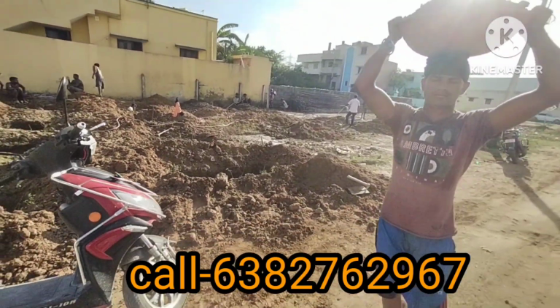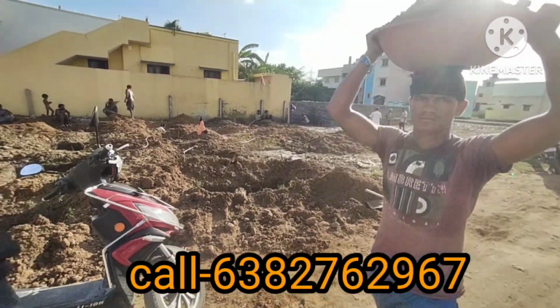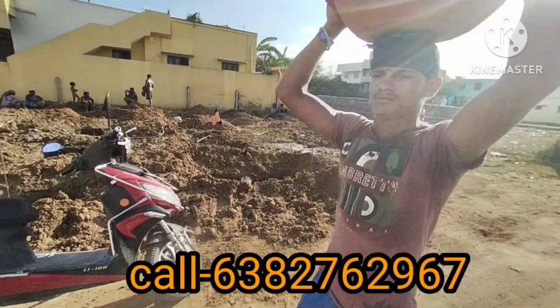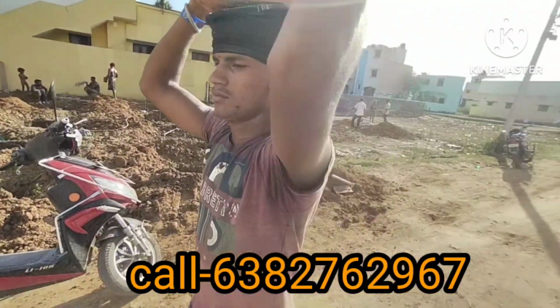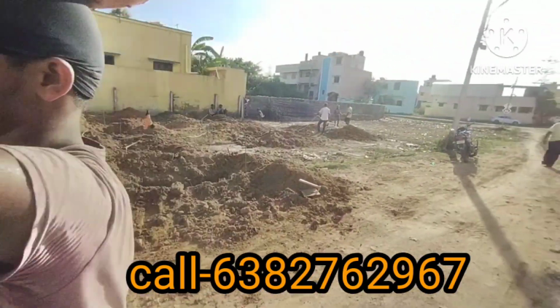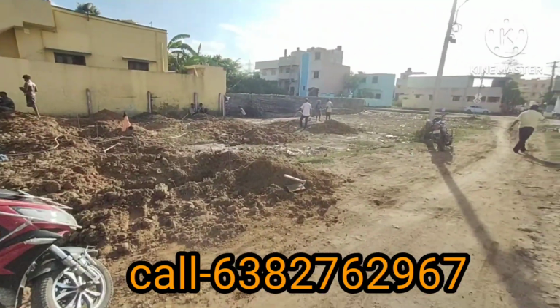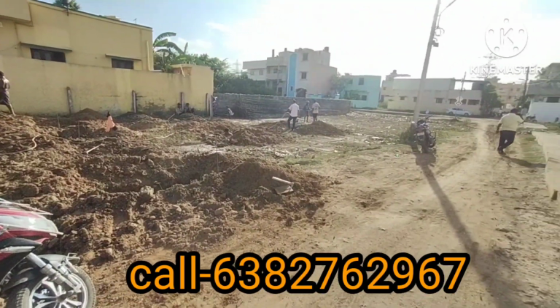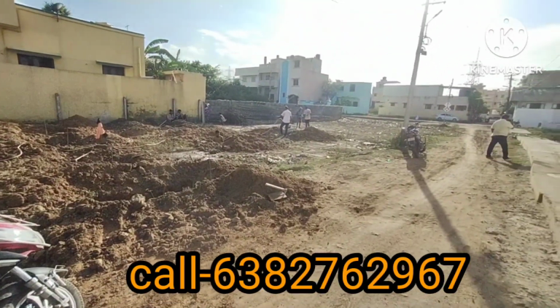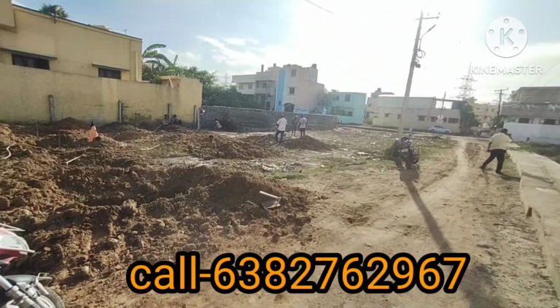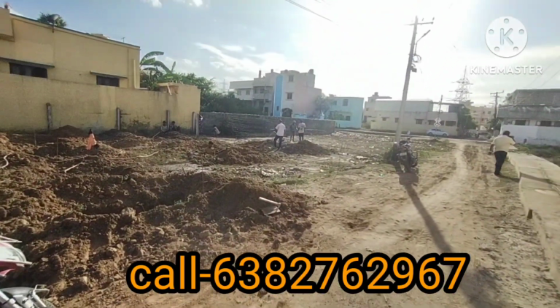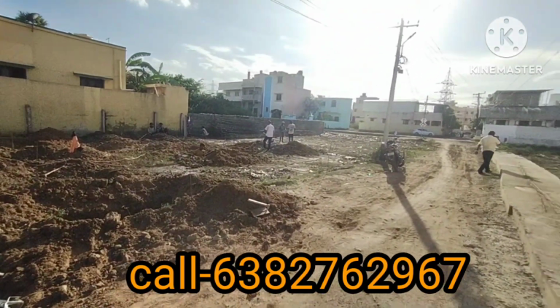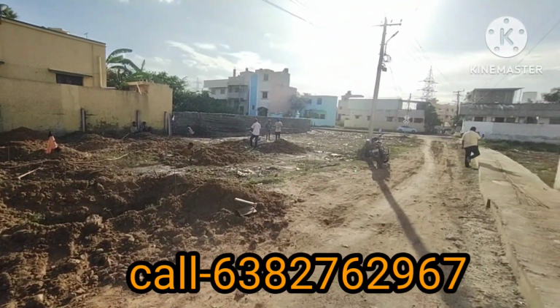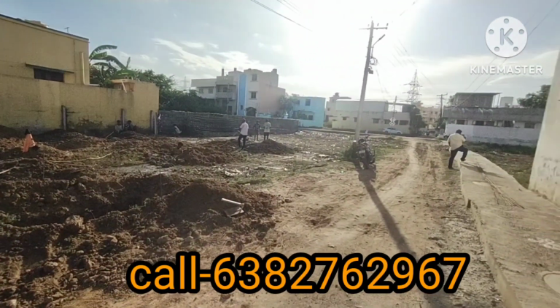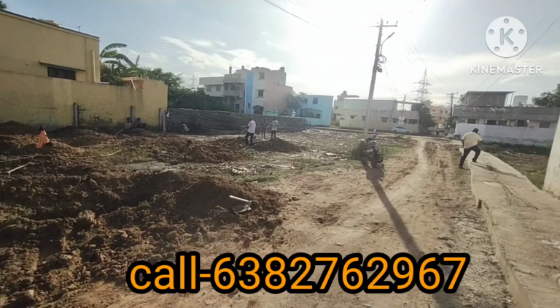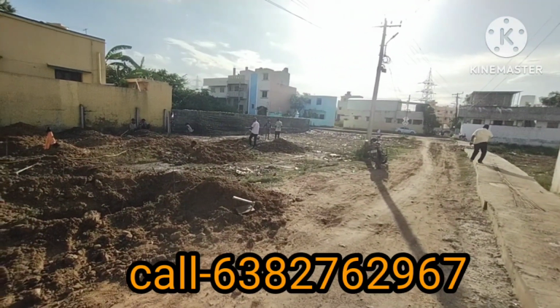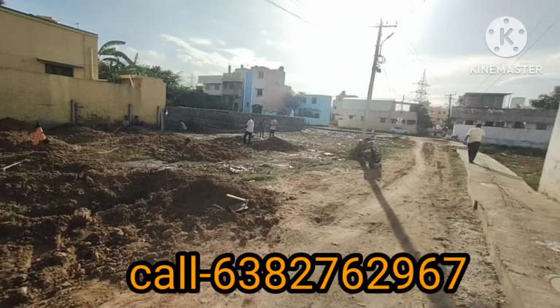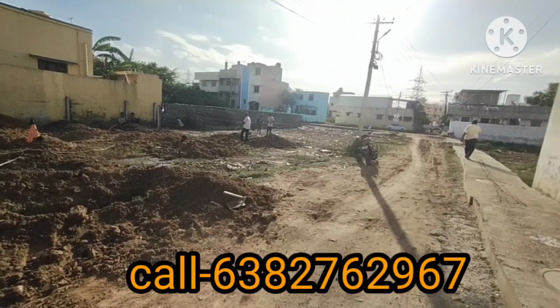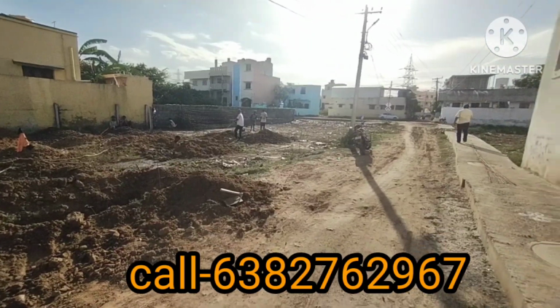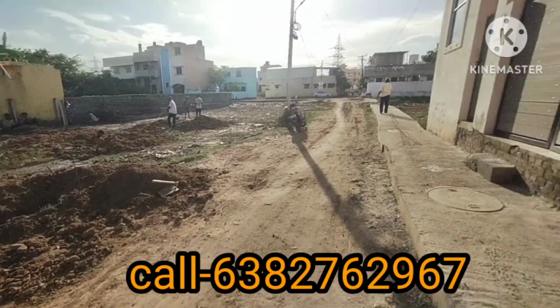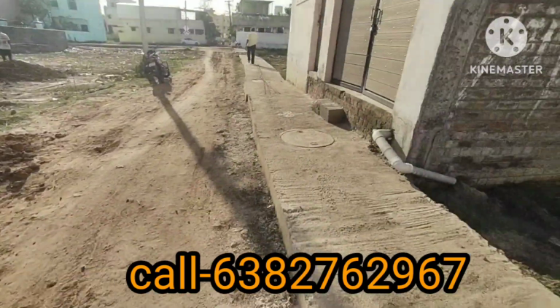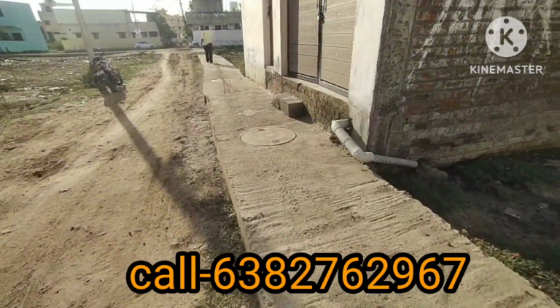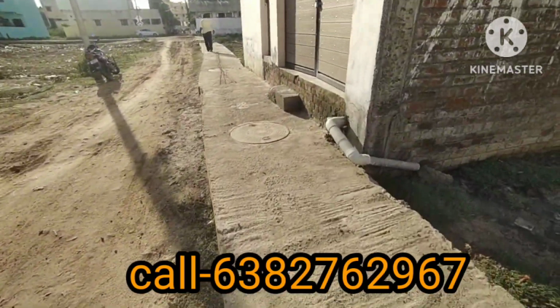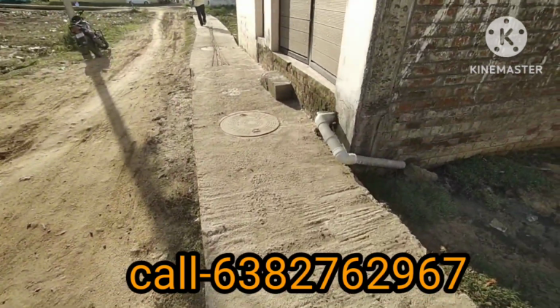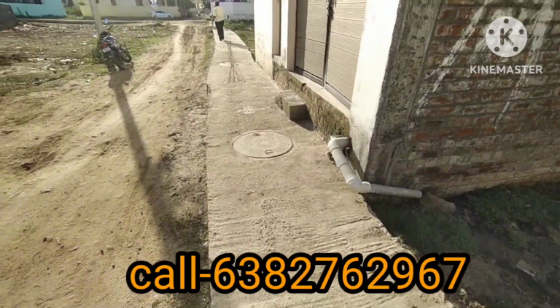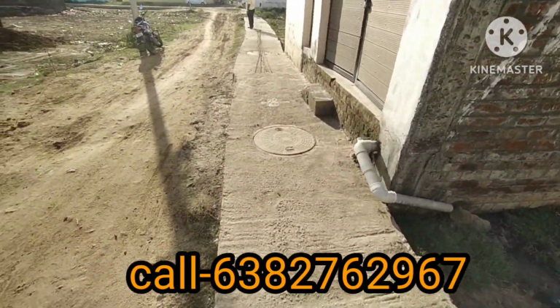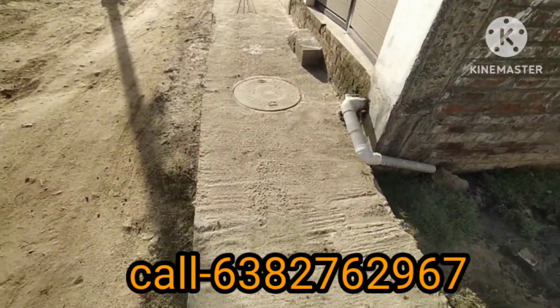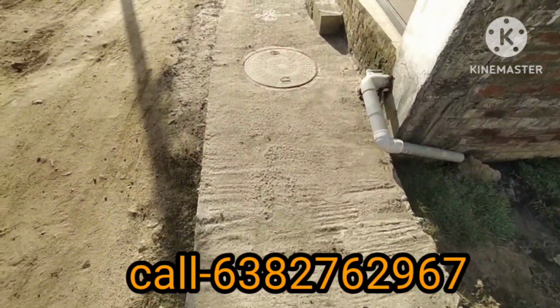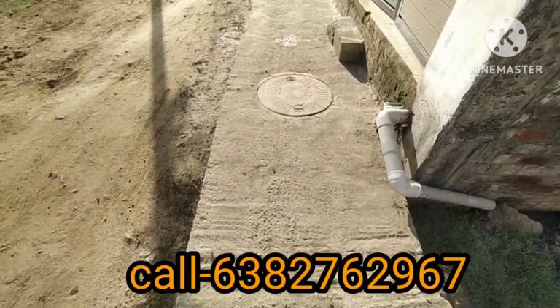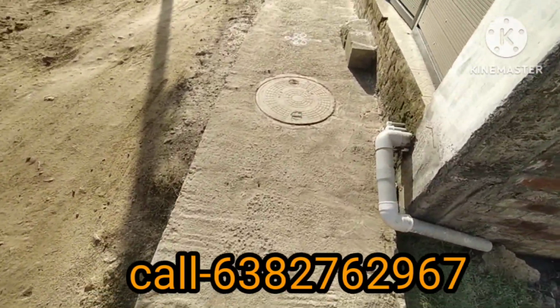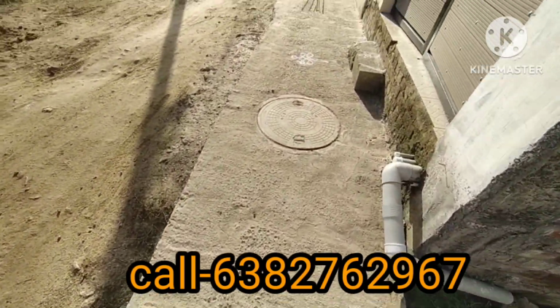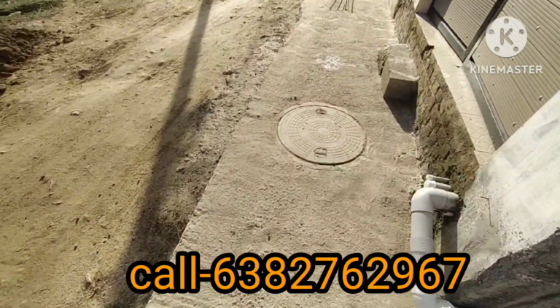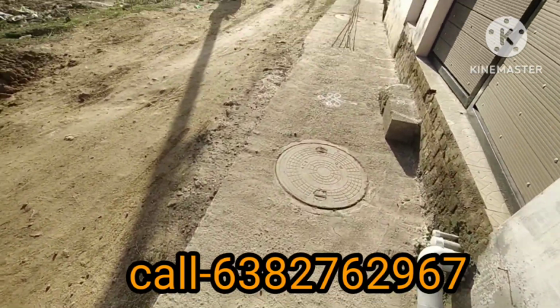If you want more details, you can call us at the number shown on screen. Now we will see the first unit on our channel. This is about a 20 feet road.